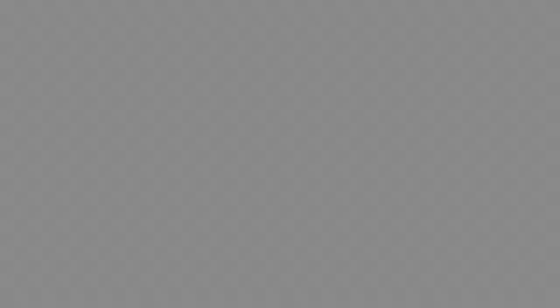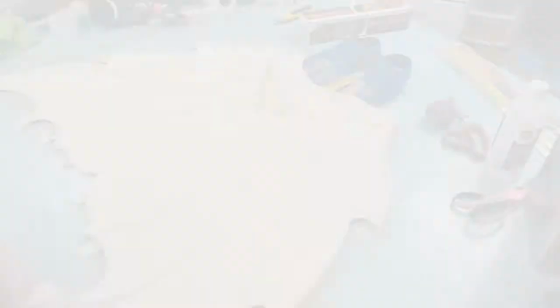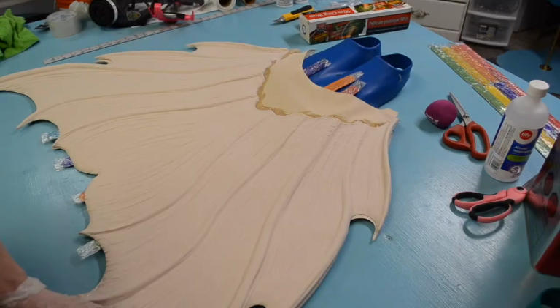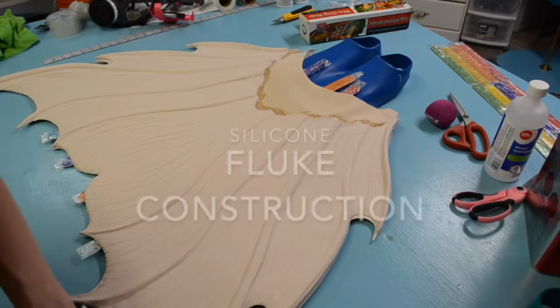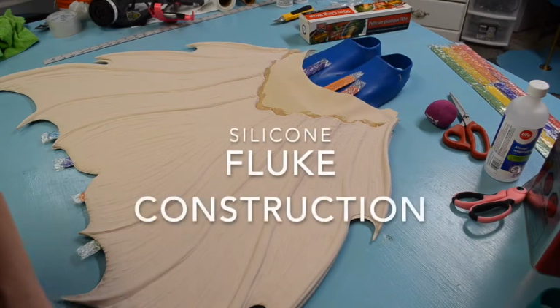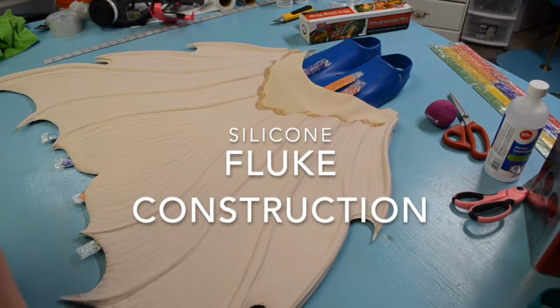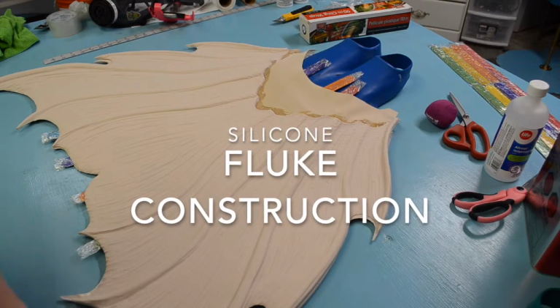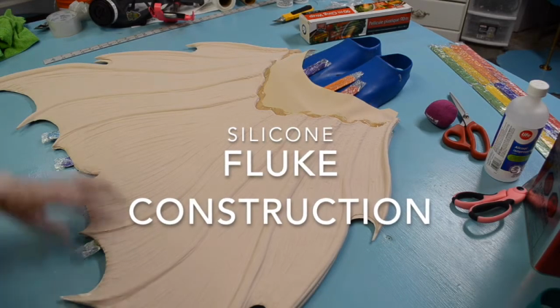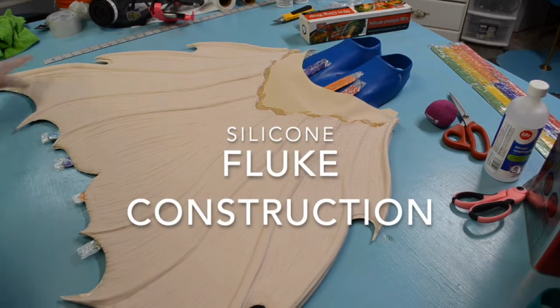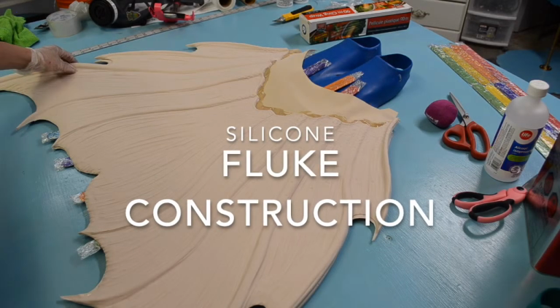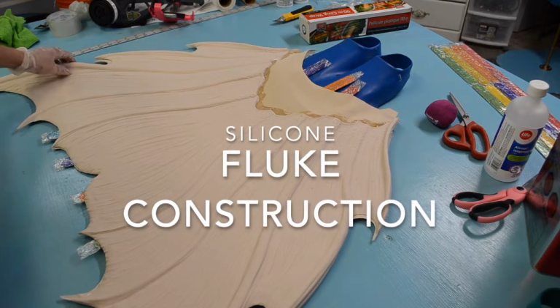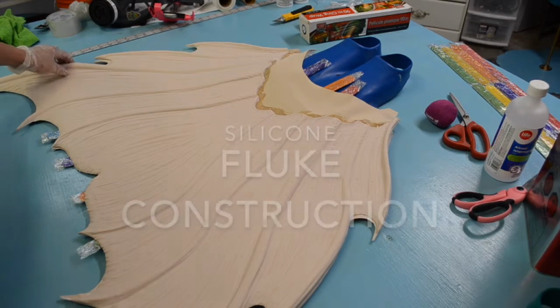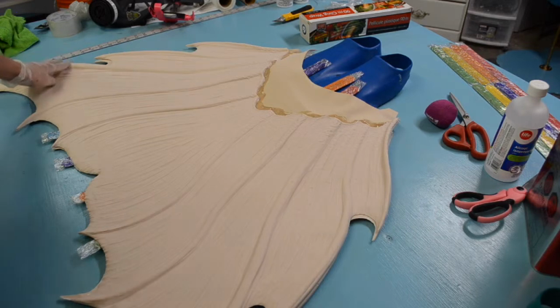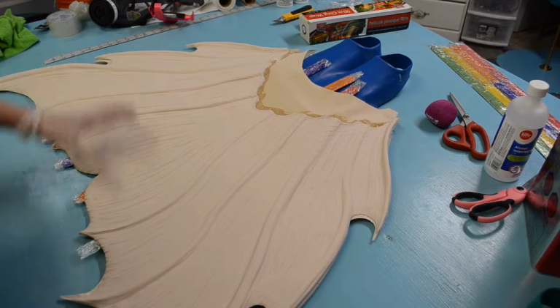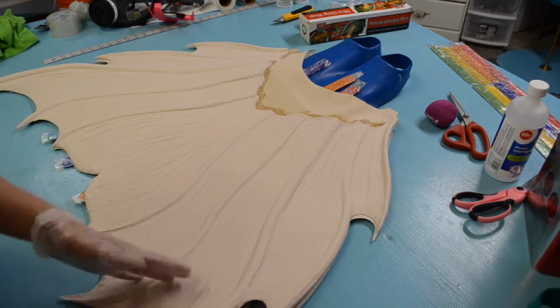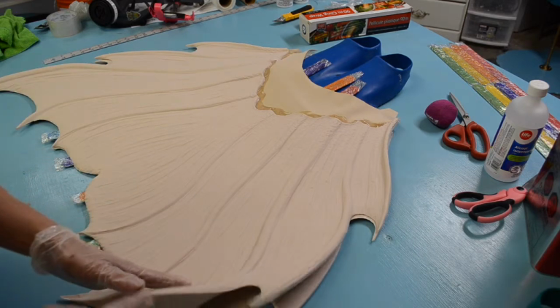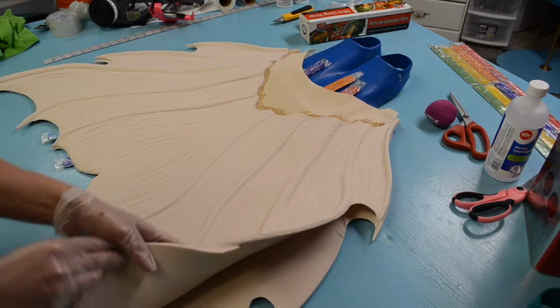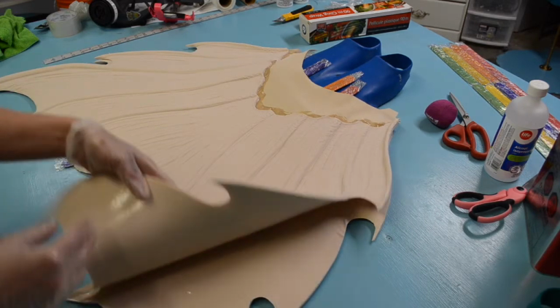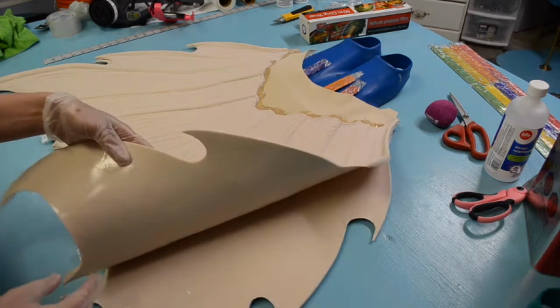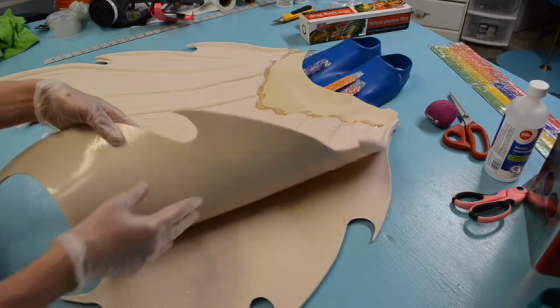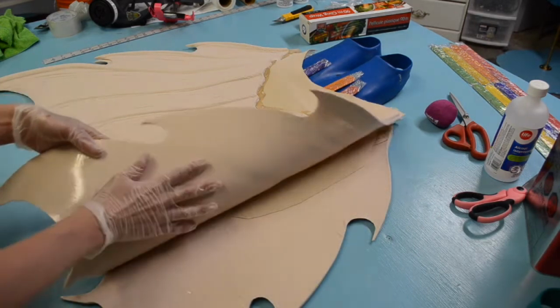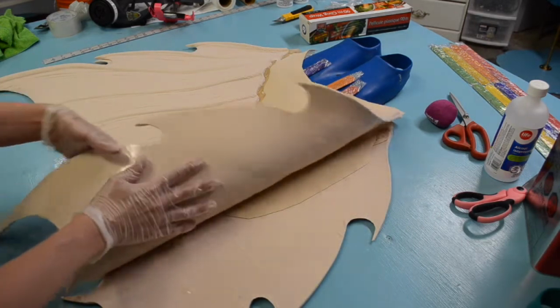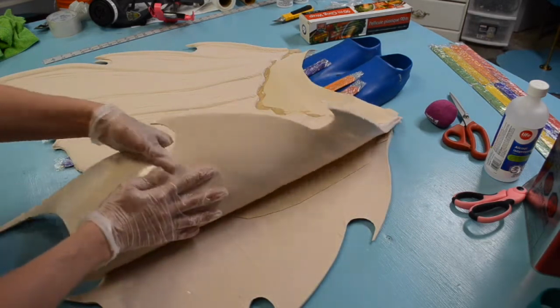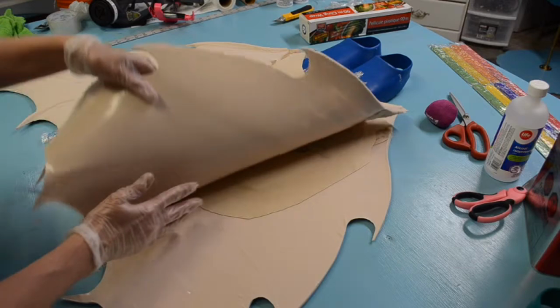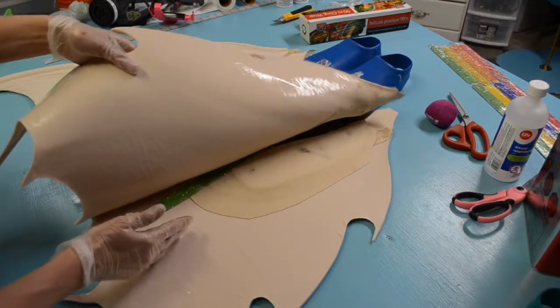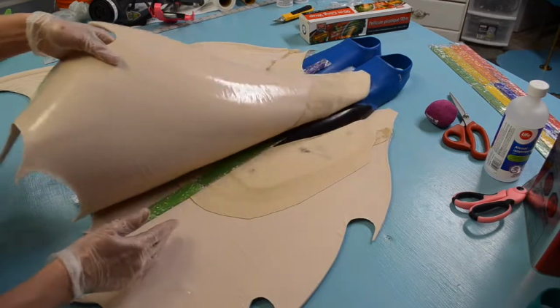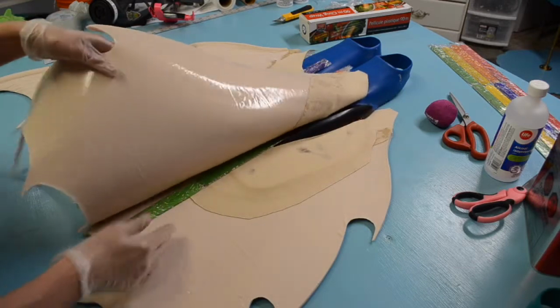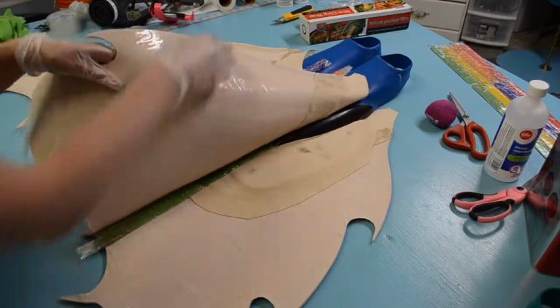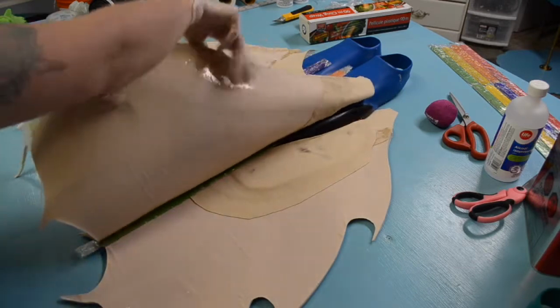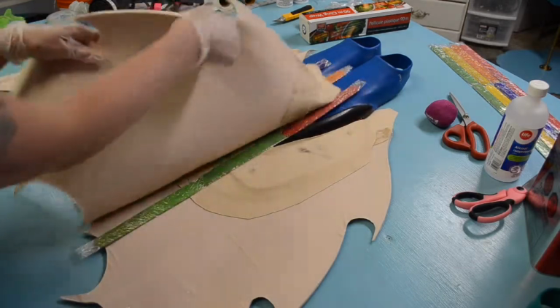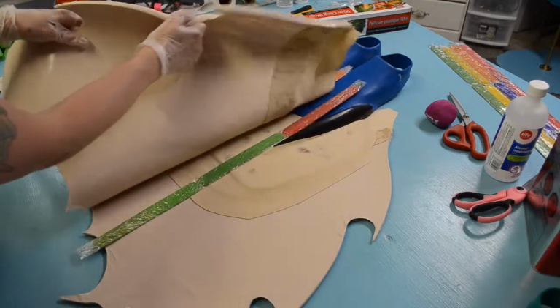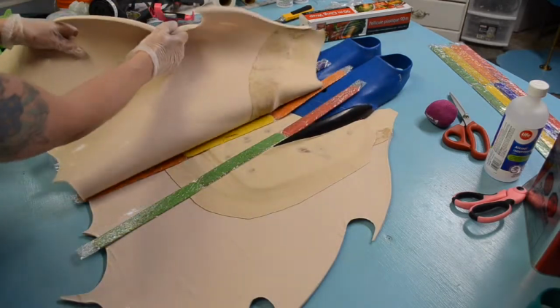Hi Merlings, welcome back. This is a little tutorial video of how I put my flukes together with the monofin. It's a bit complicated, my process.